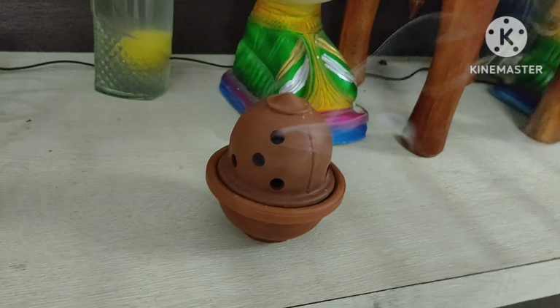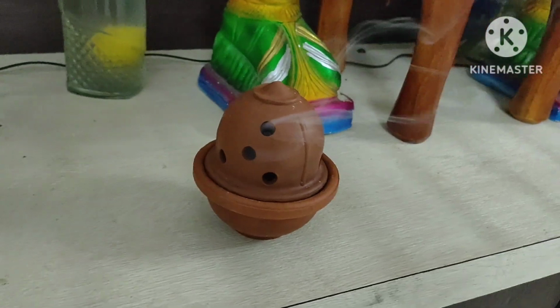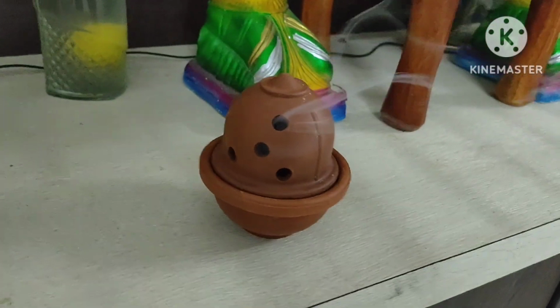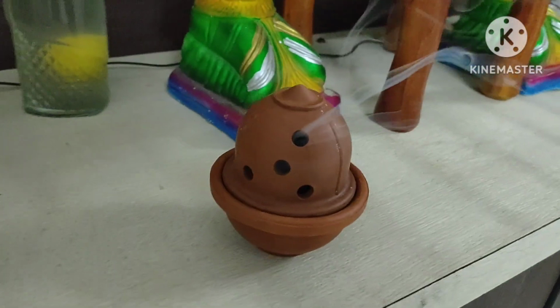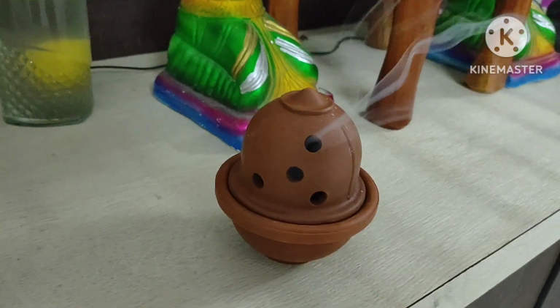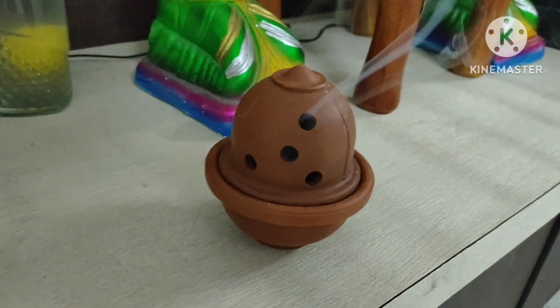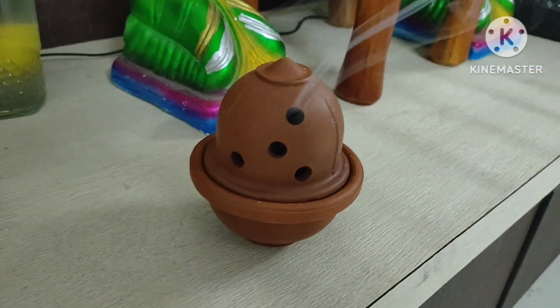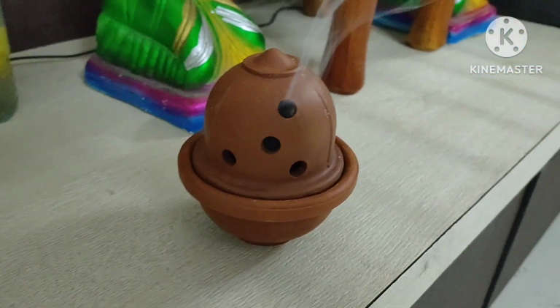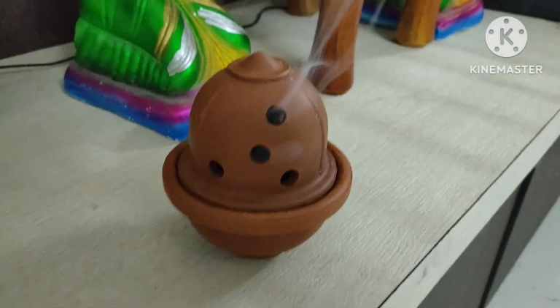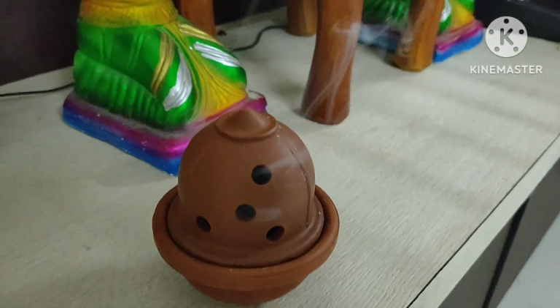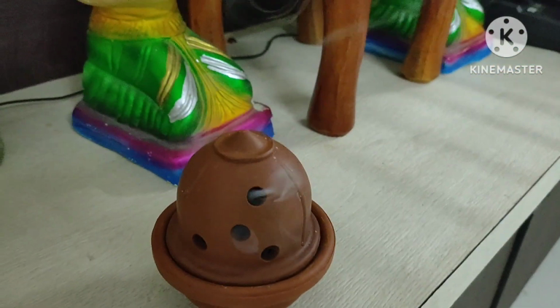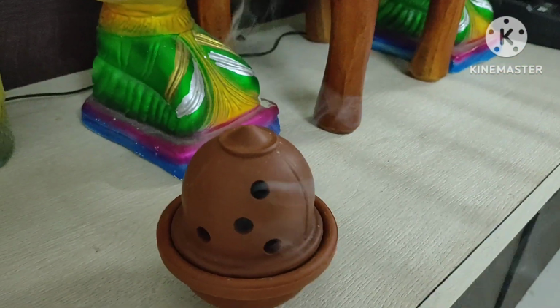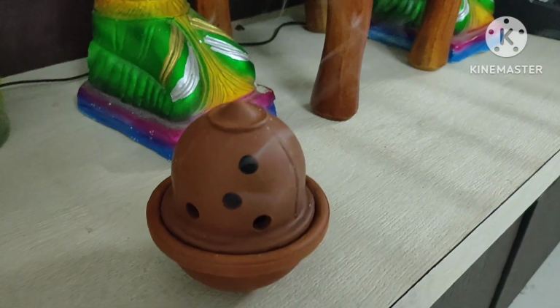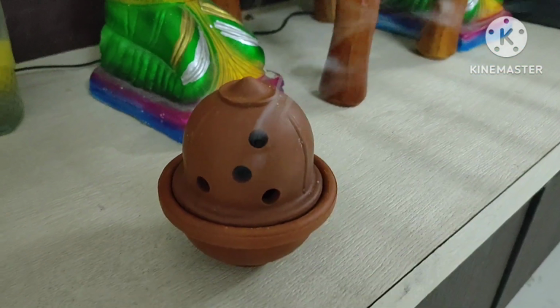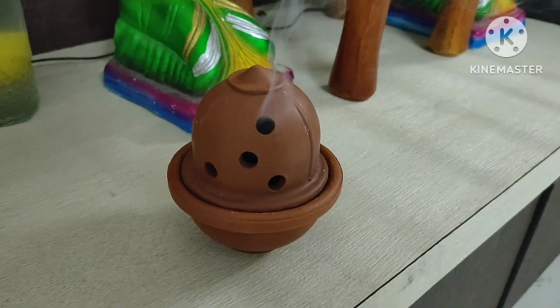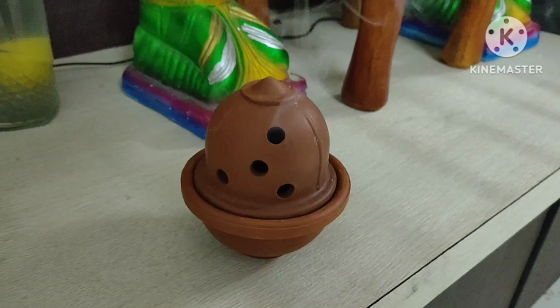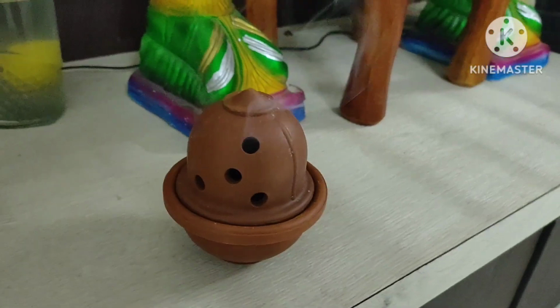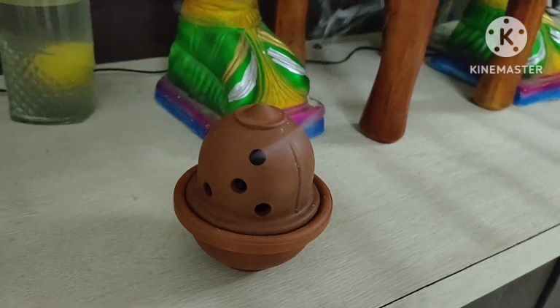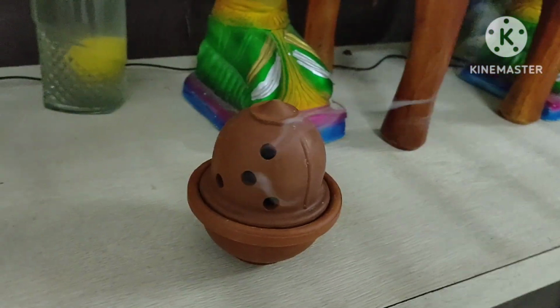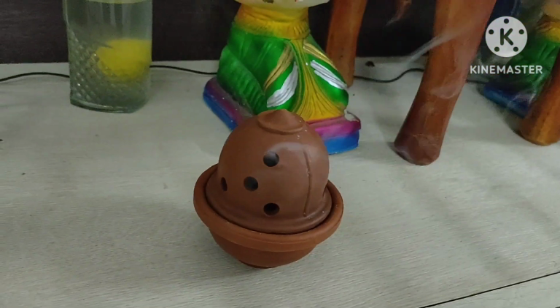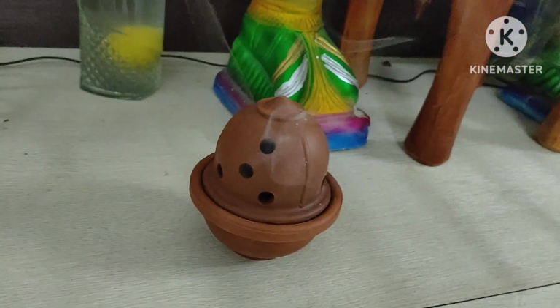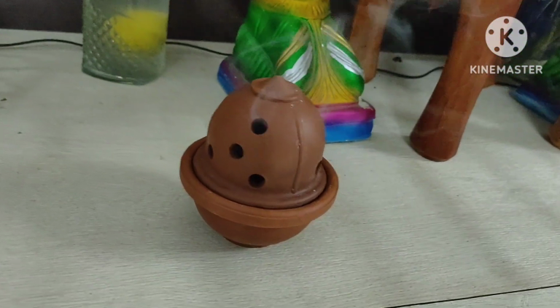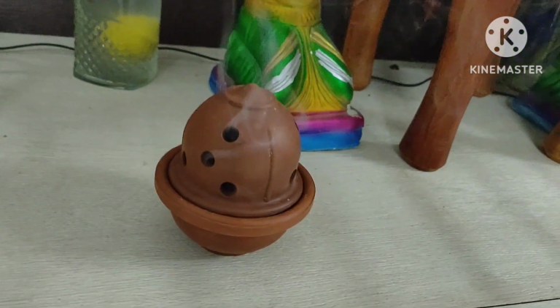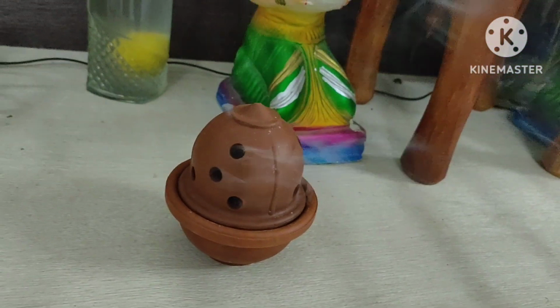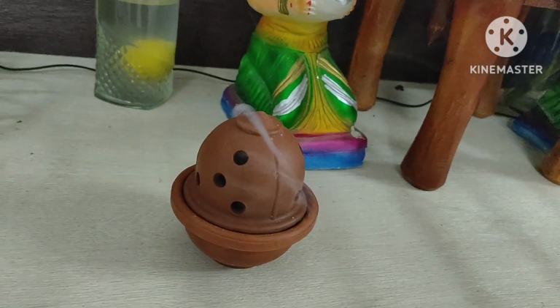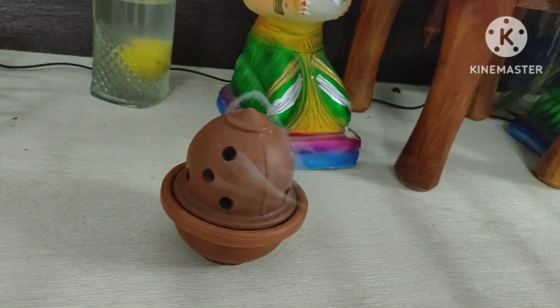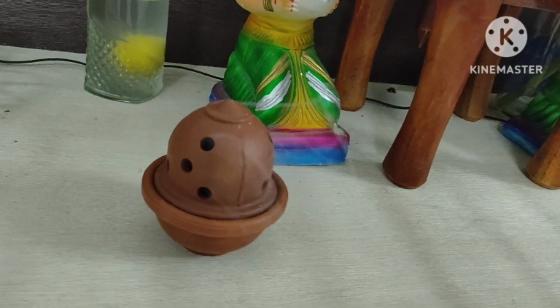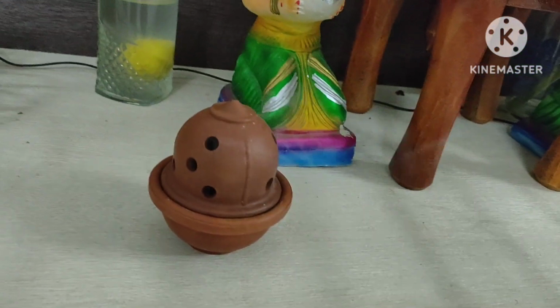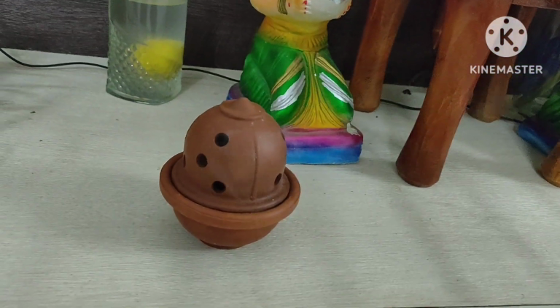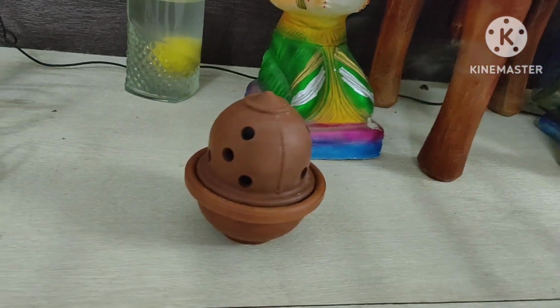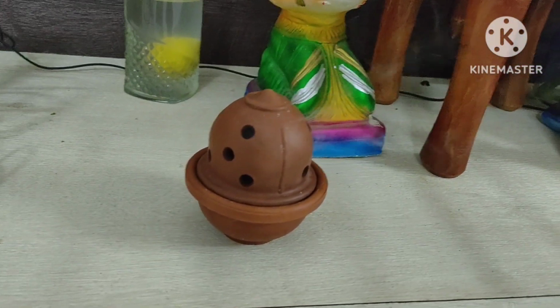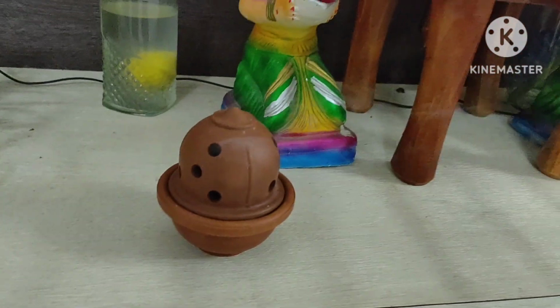Hi friends, good morning. This video is called Devlog. I am going to make my cleaning work for the morning, I am going to make my pooja, and I am going to make my breakfast.